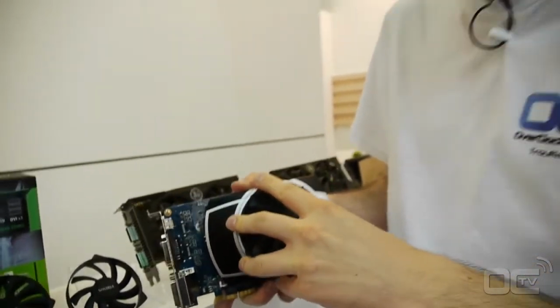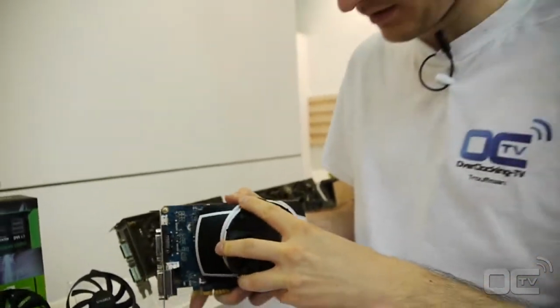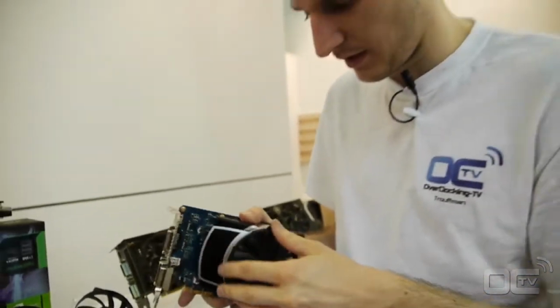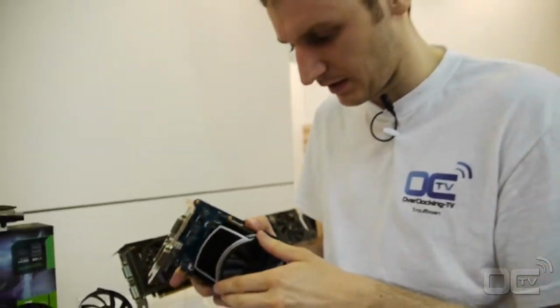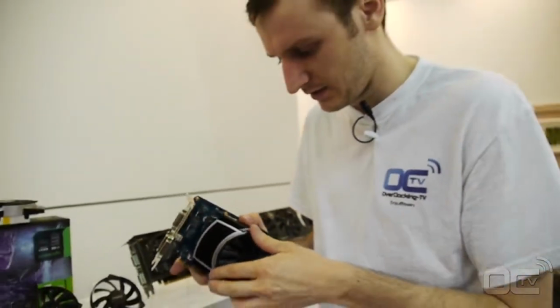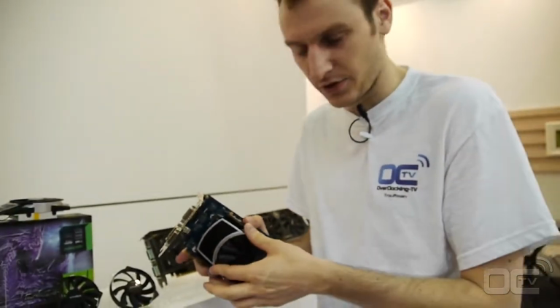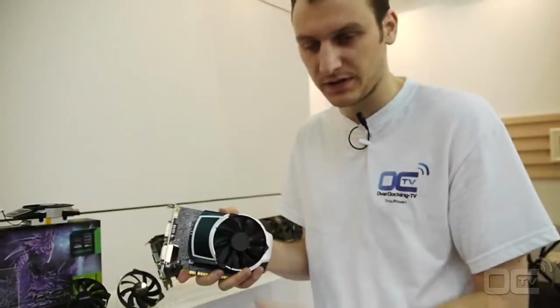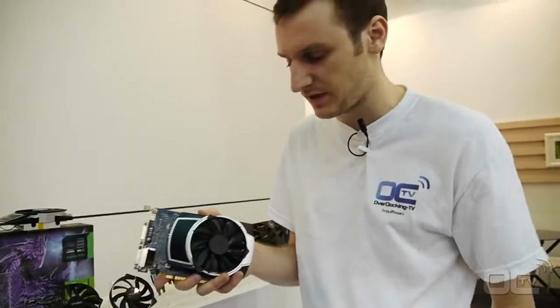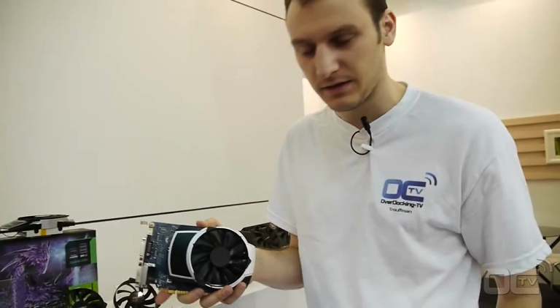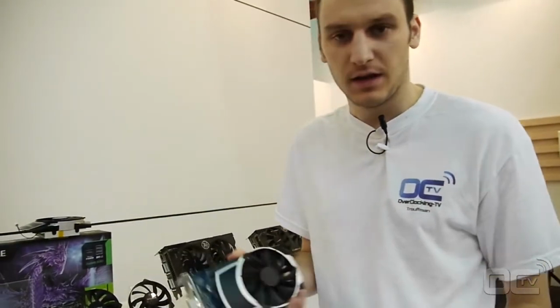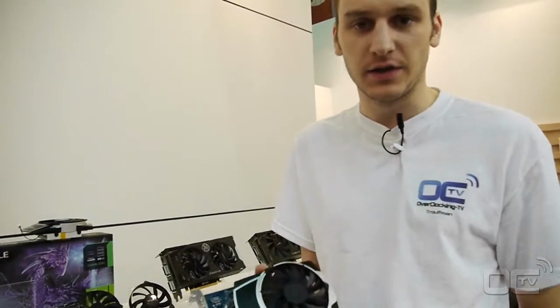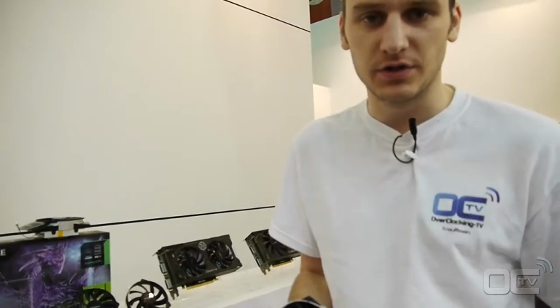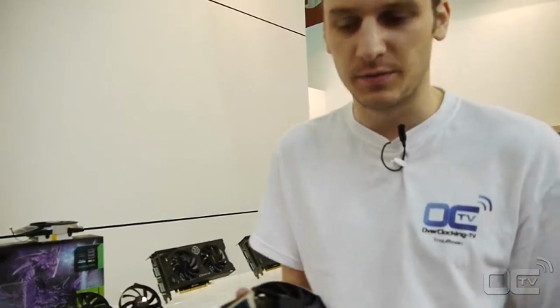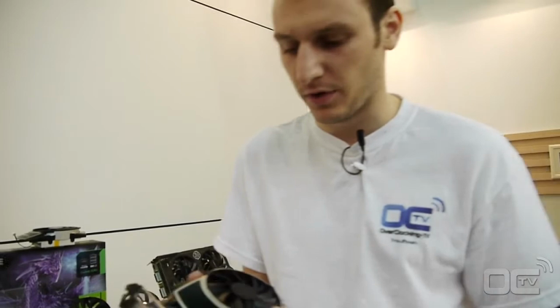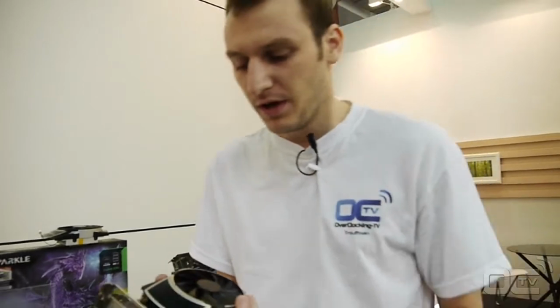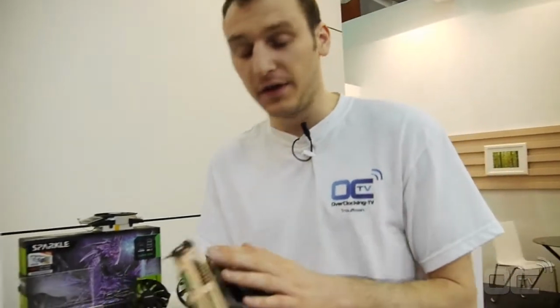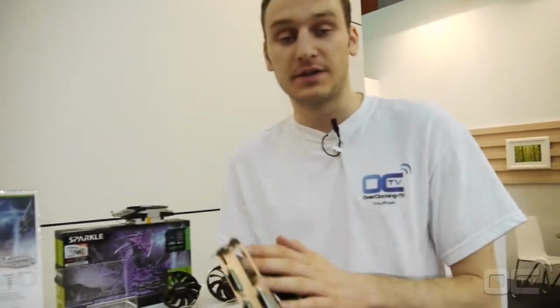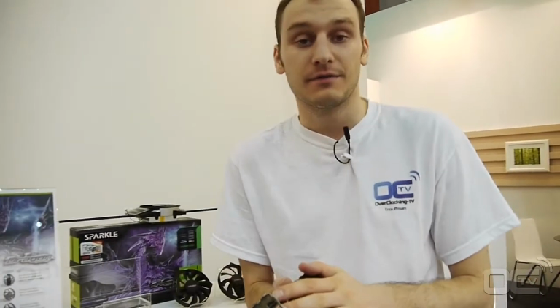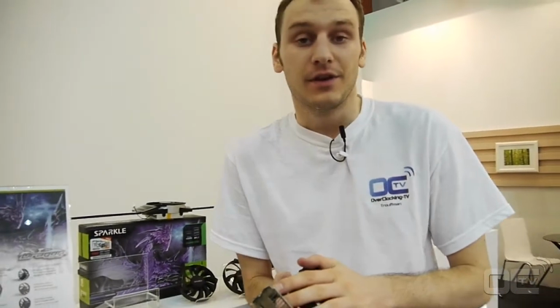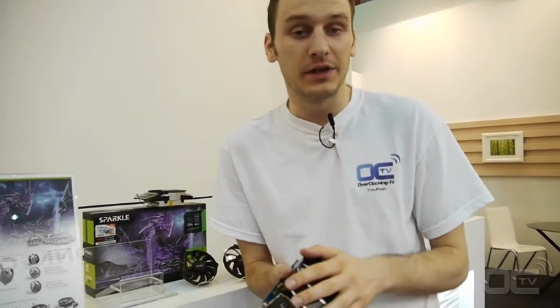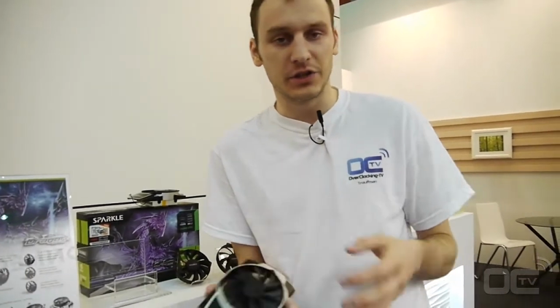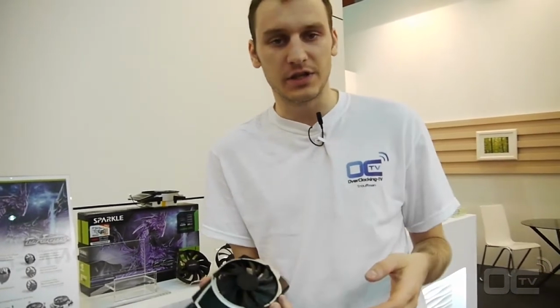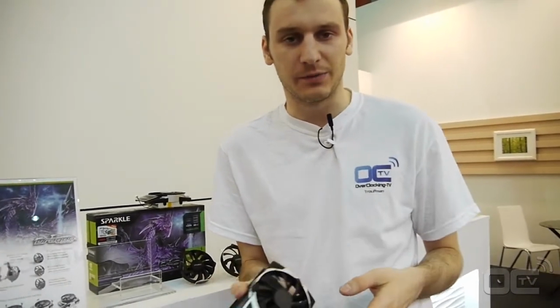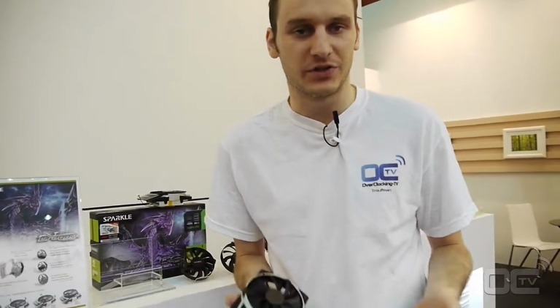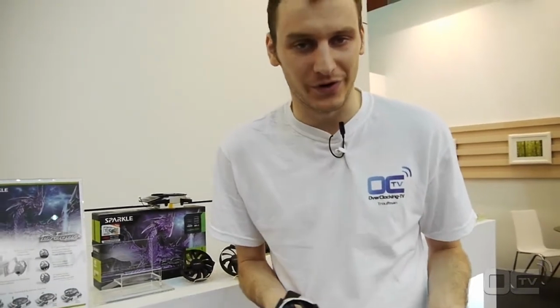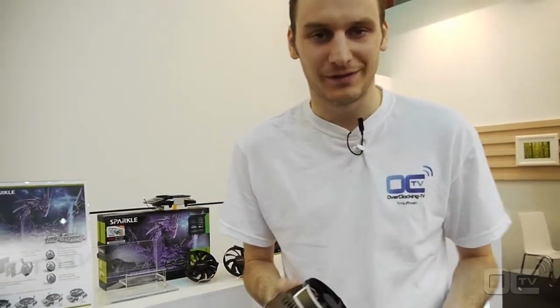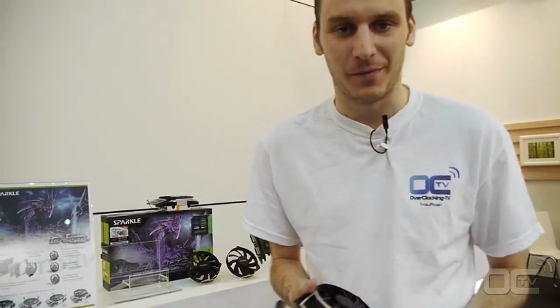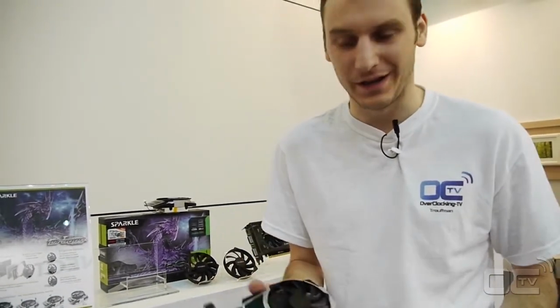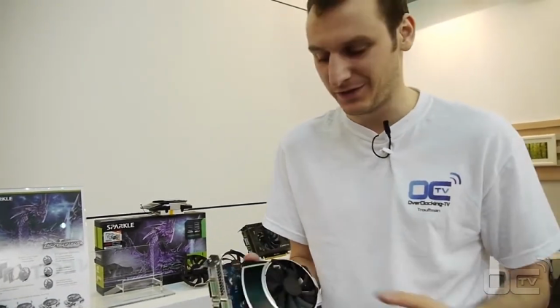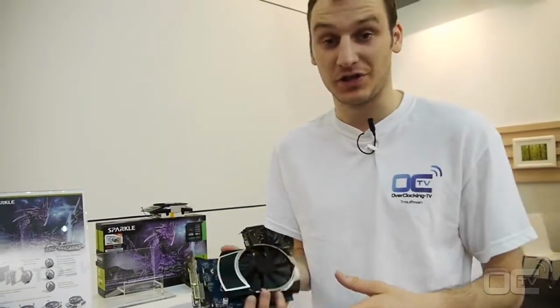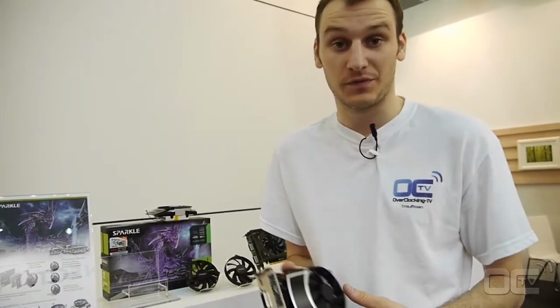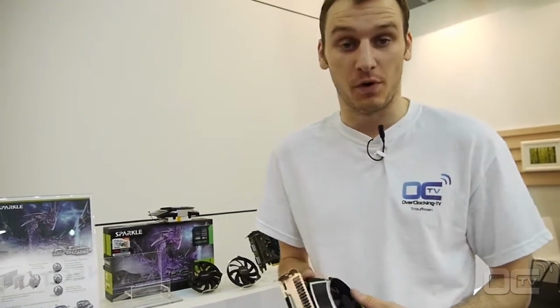You just plug it in and turn it inside, and then you choose whichever one you want. The thing is, you cannot change it when it's running, but at least you can change it when you want.